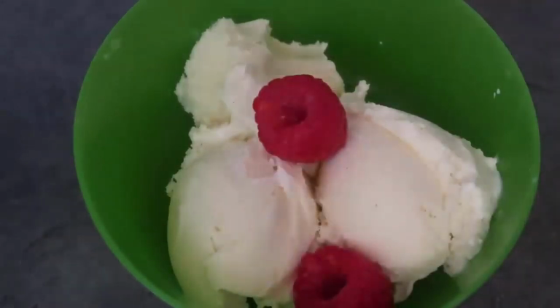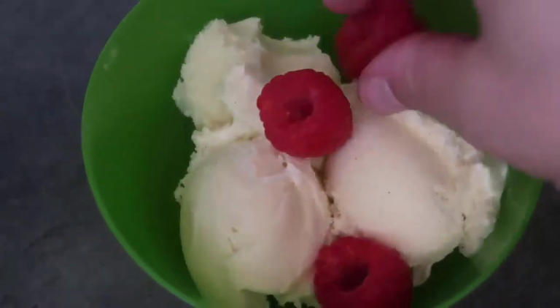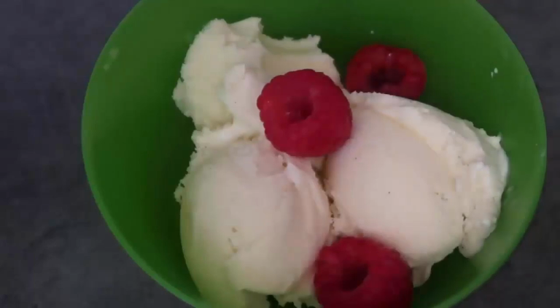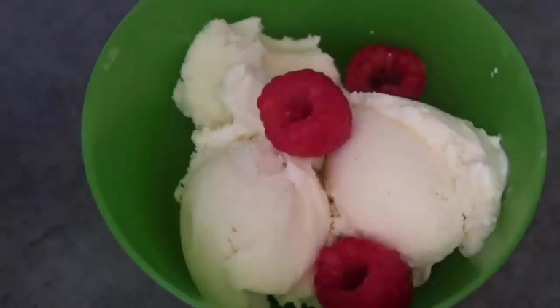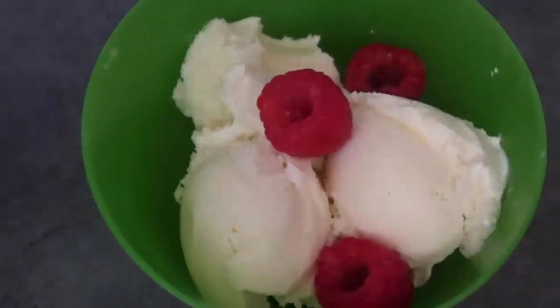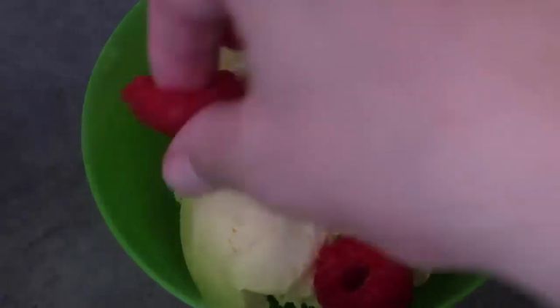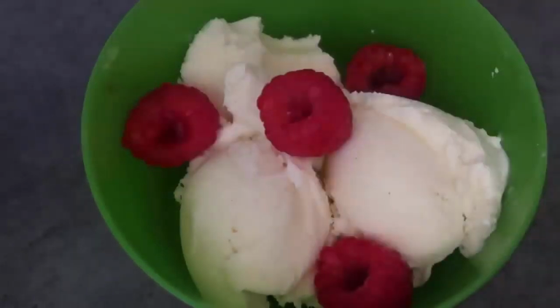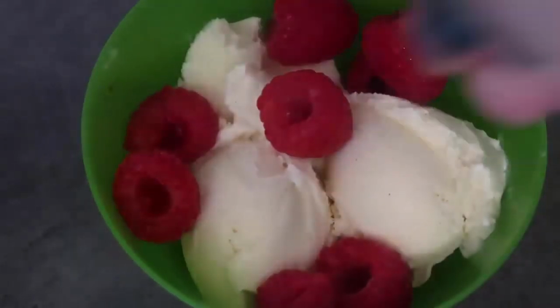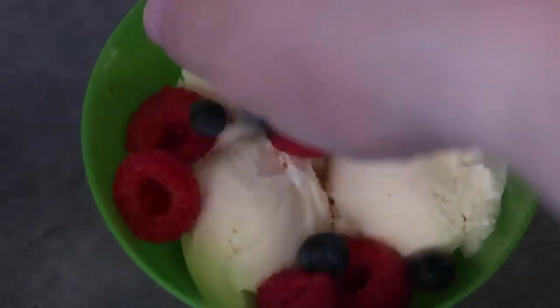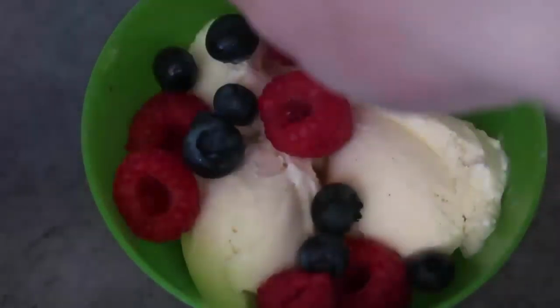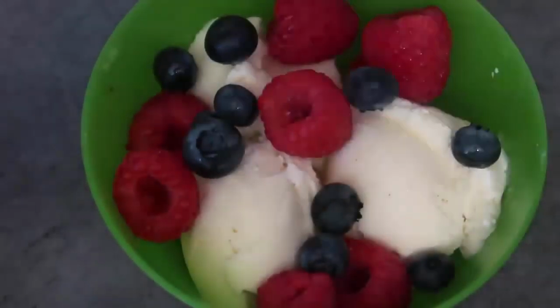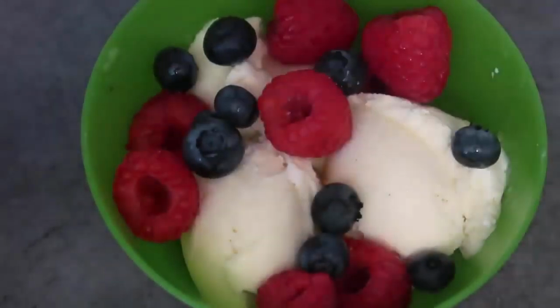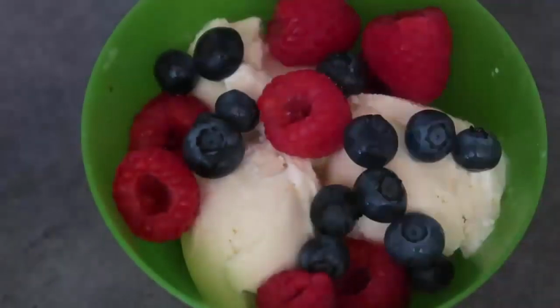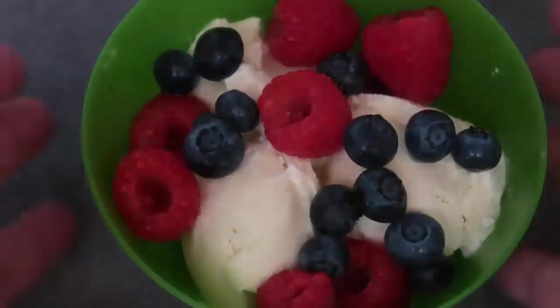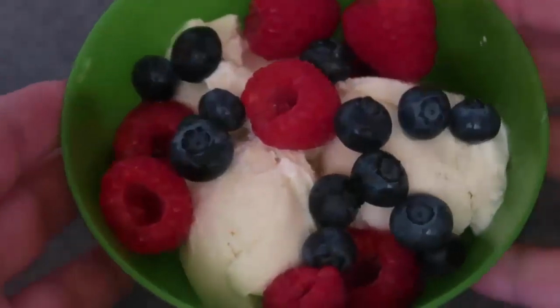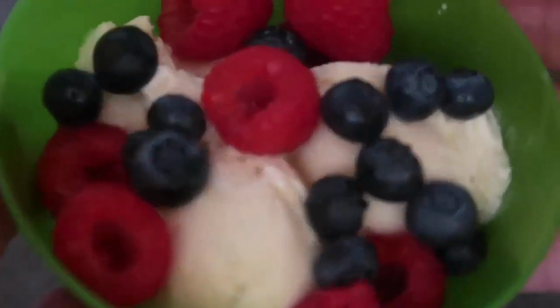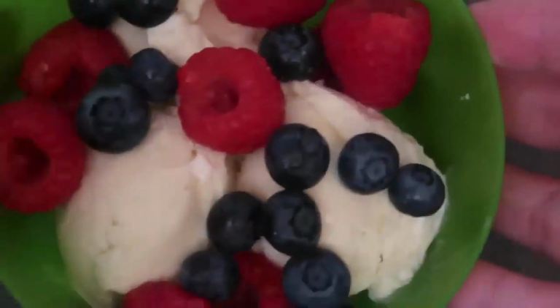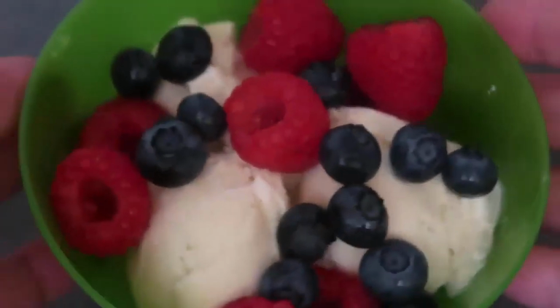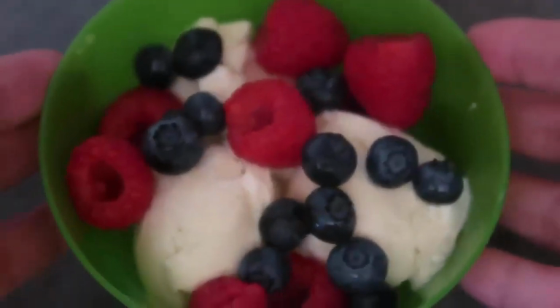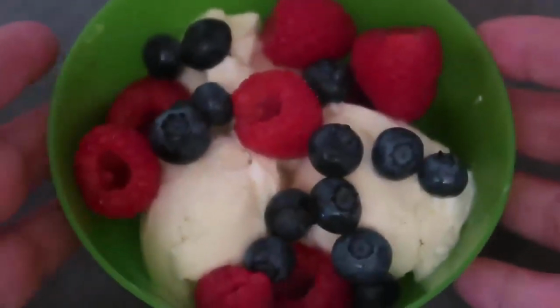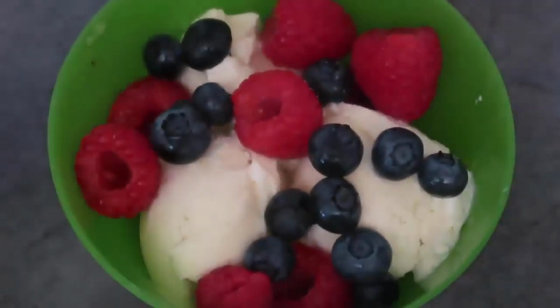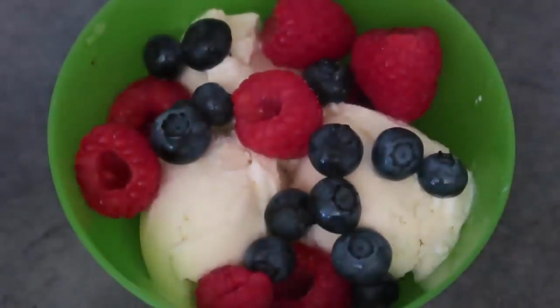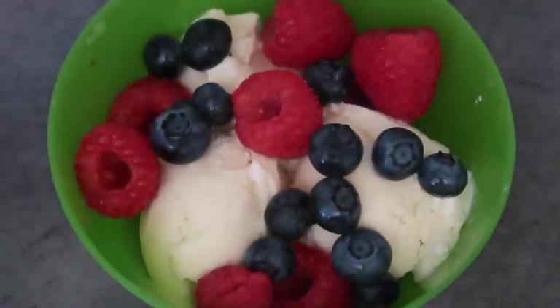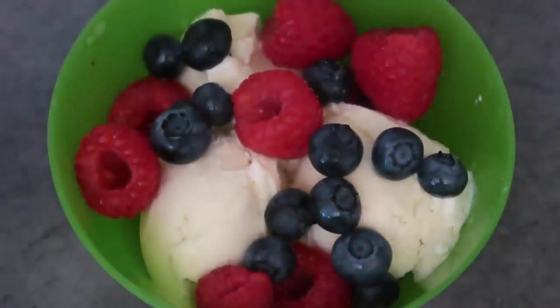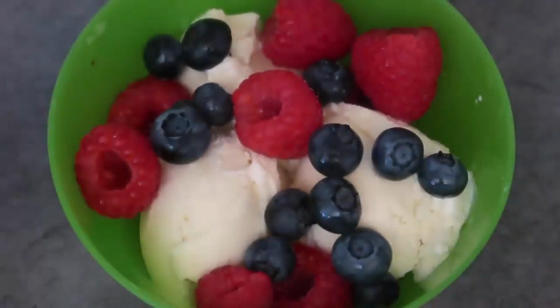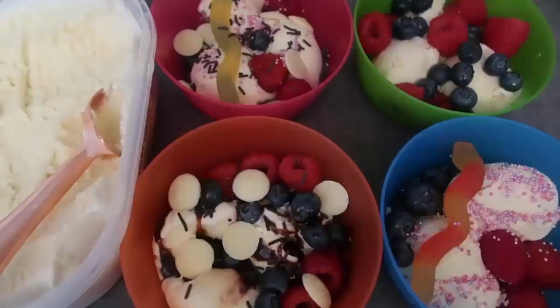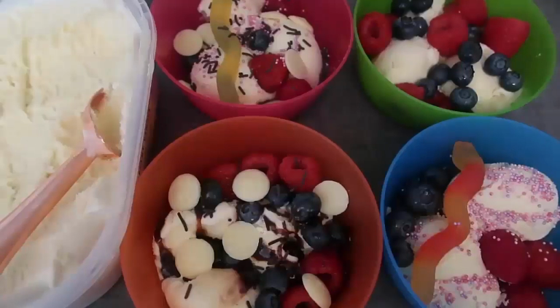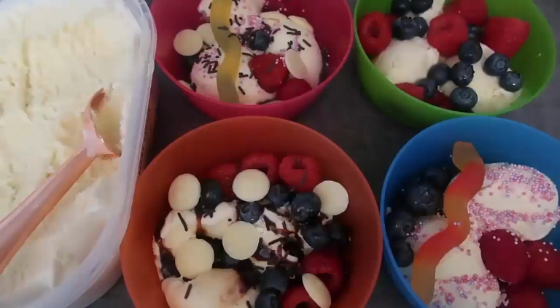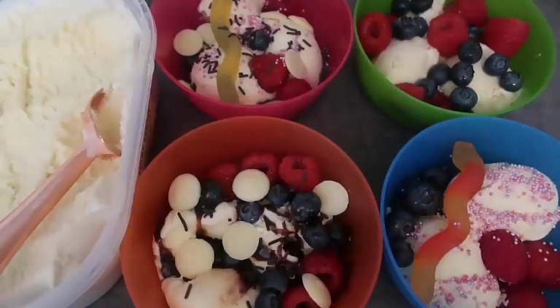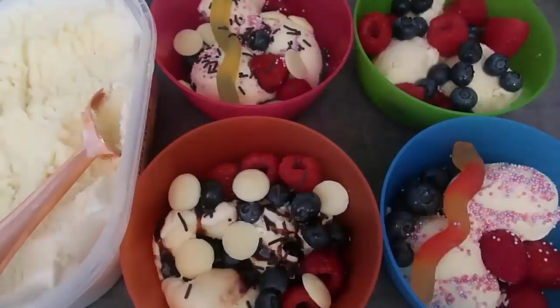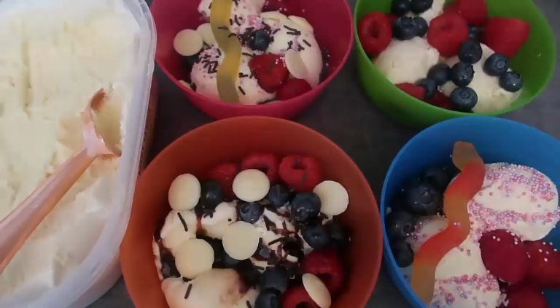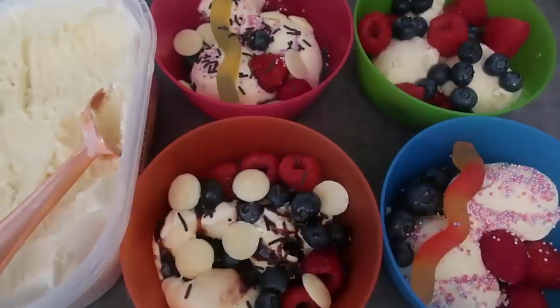The final bowl is for my husband — he just wants some fruit with his, so we're going to do some raspberries and a whole lot of blueberries. This is kind of the perfect summer dessert, isn't it — all lovely in-season berries and ice cream.